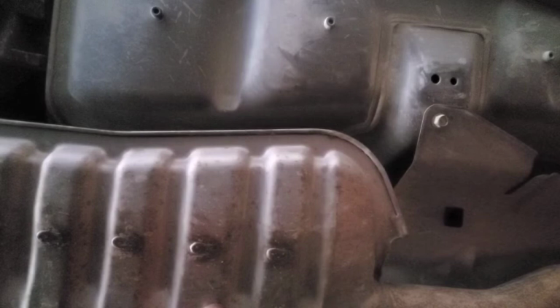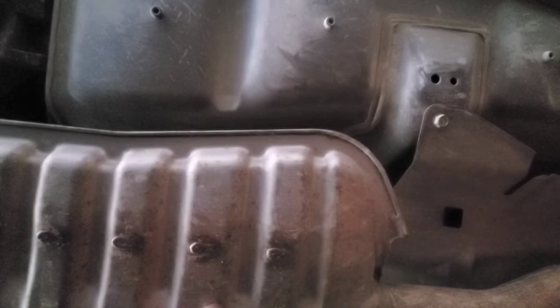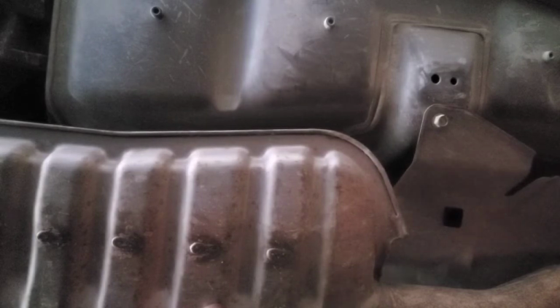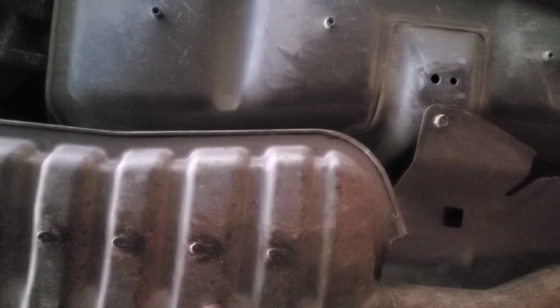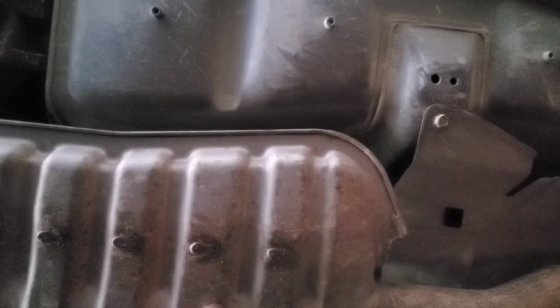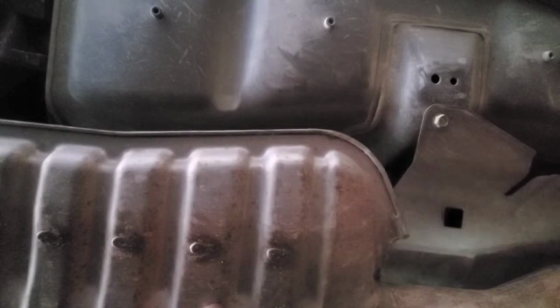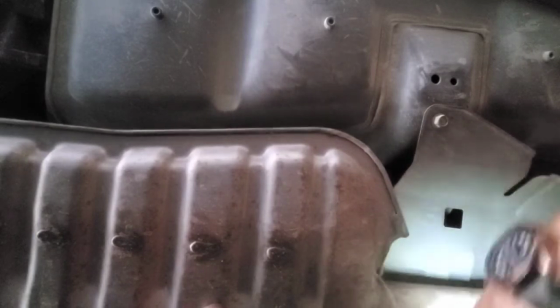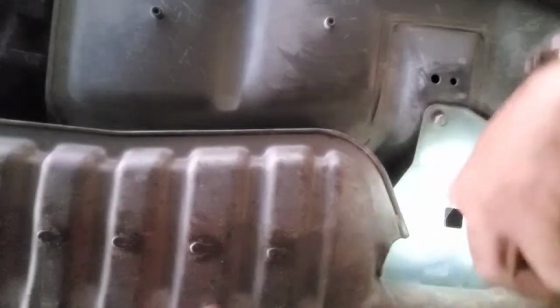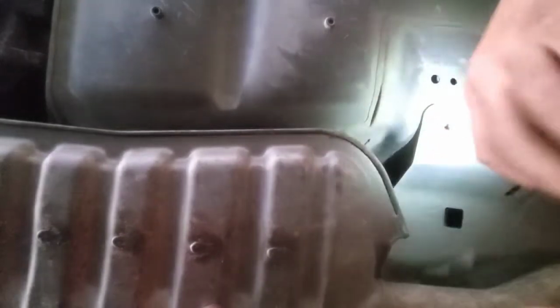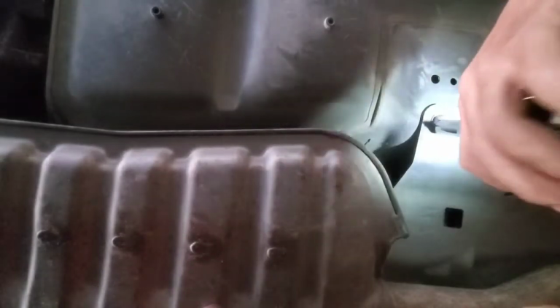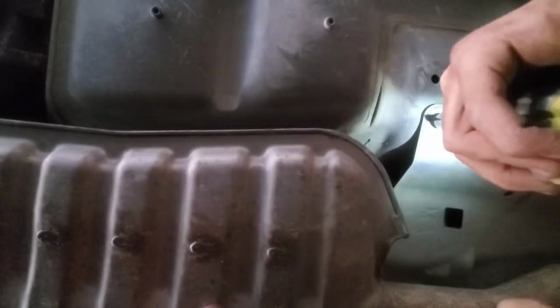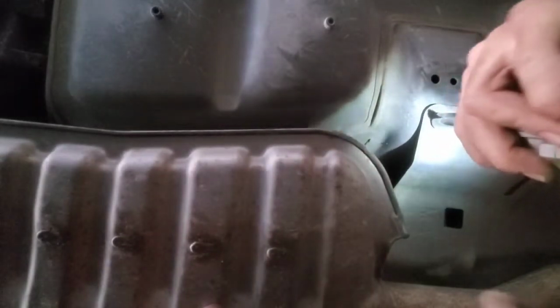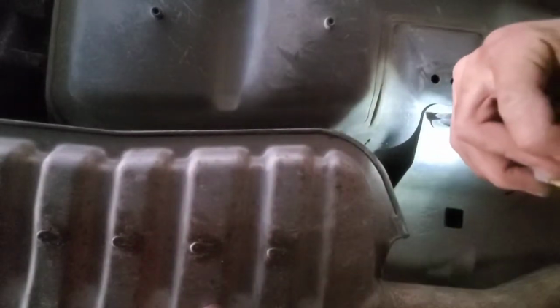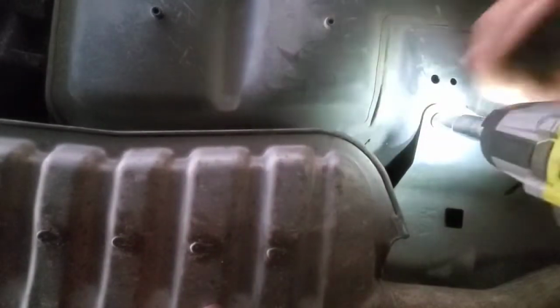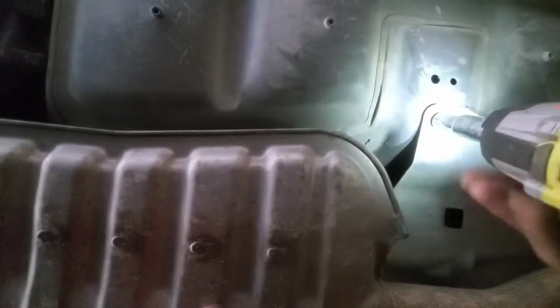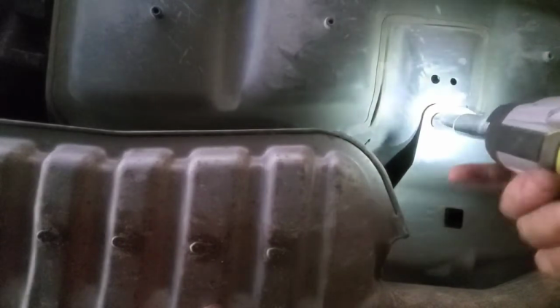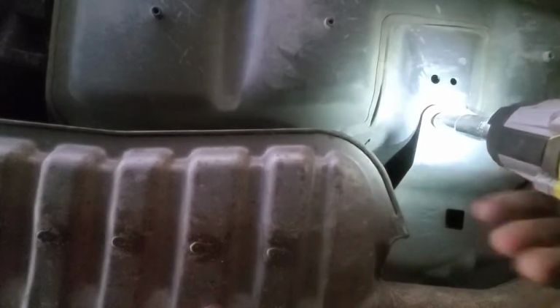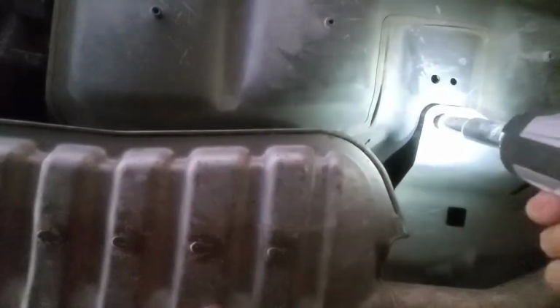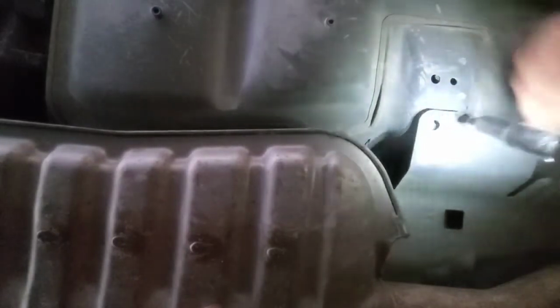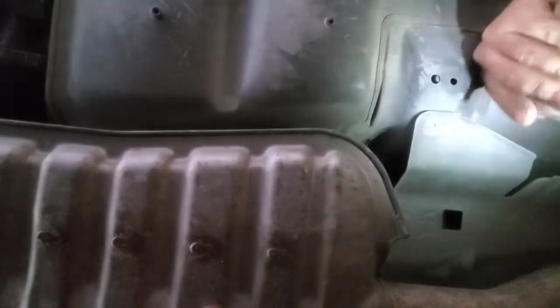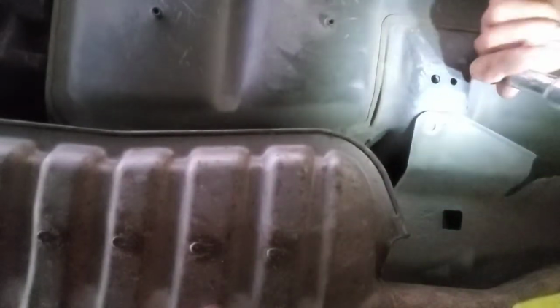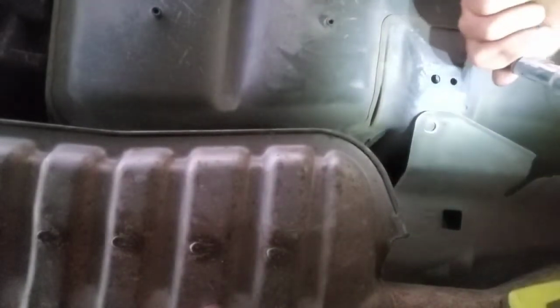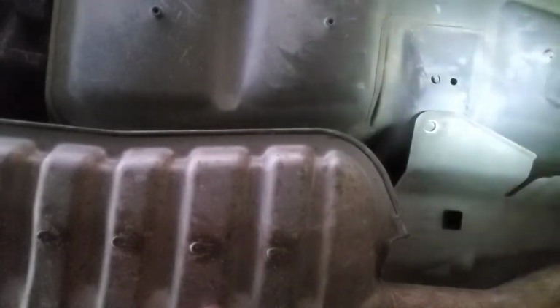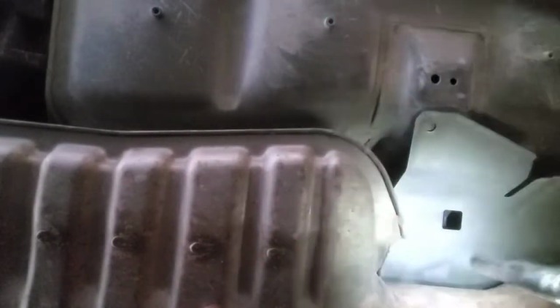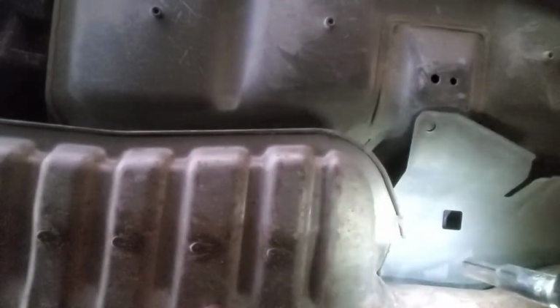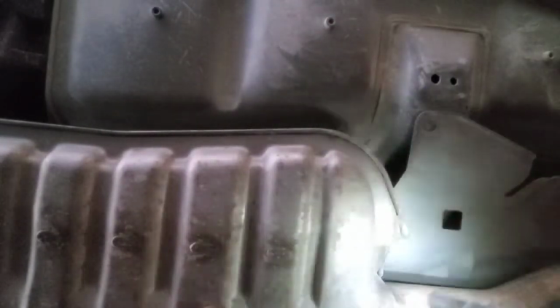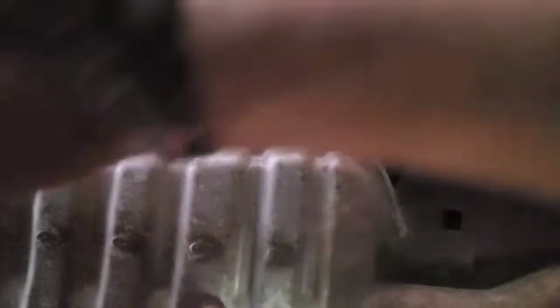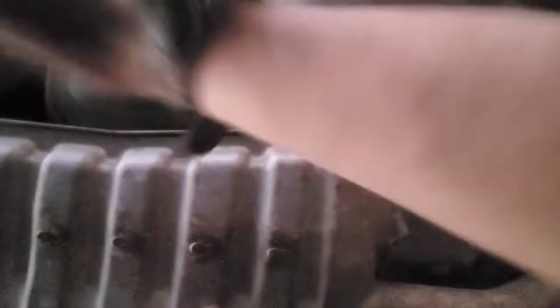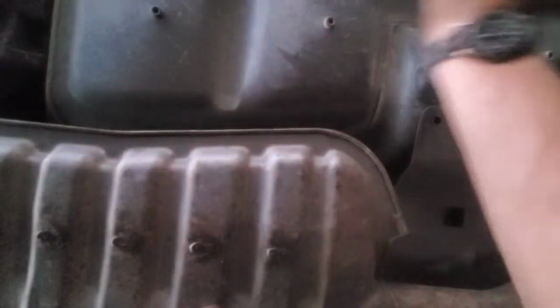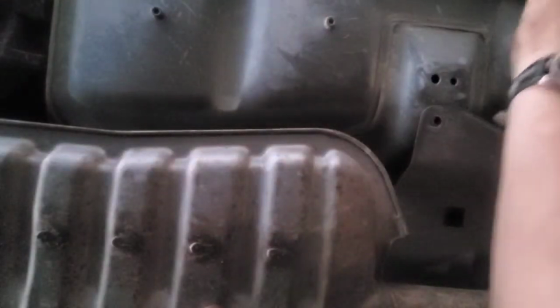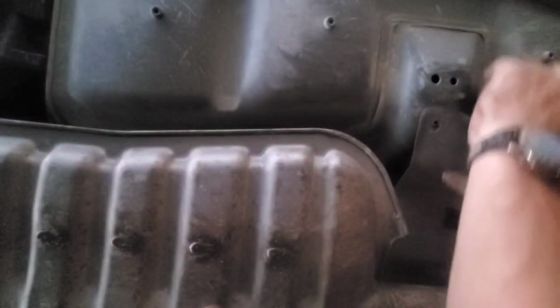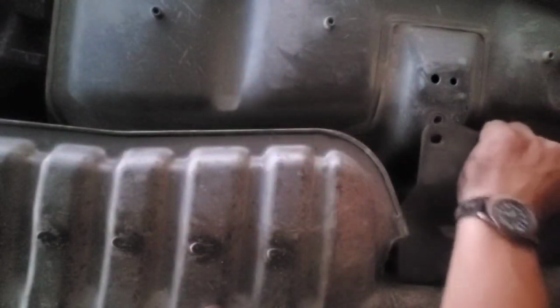Again, I didn't have very good video of underneath the car here. But once you pull out the four bolts, you can get the exhaust shield out.